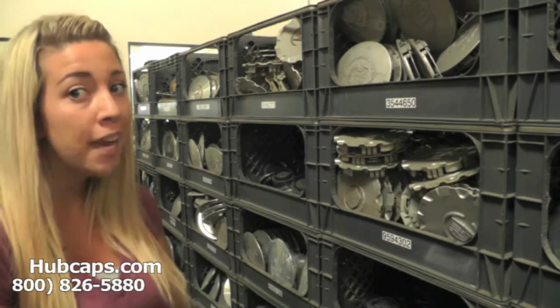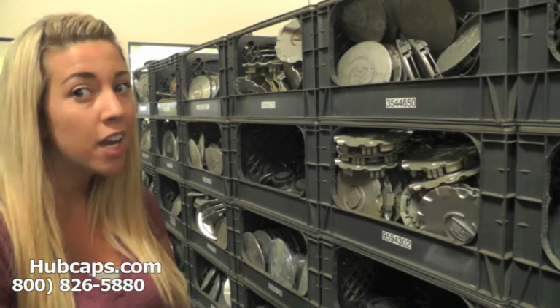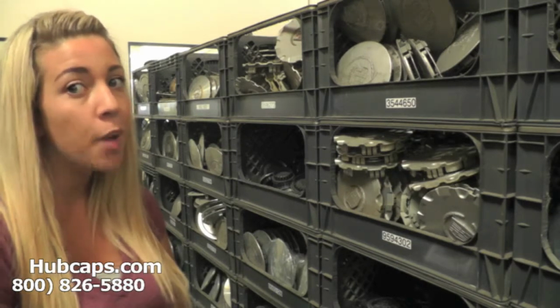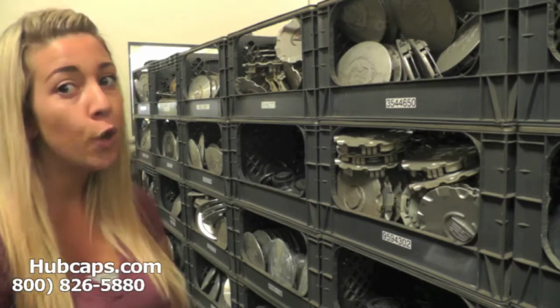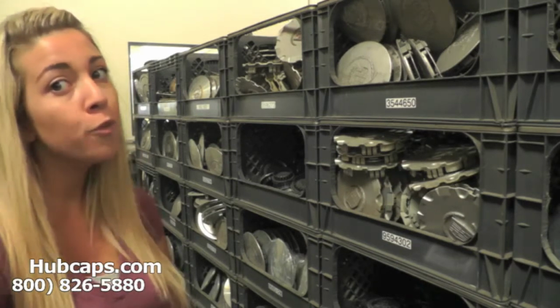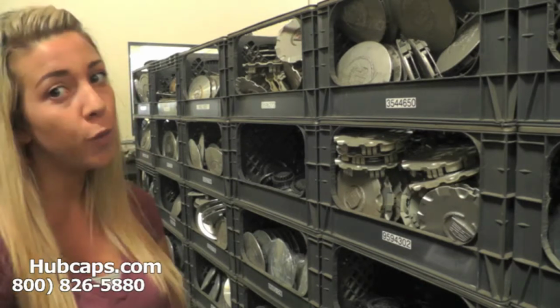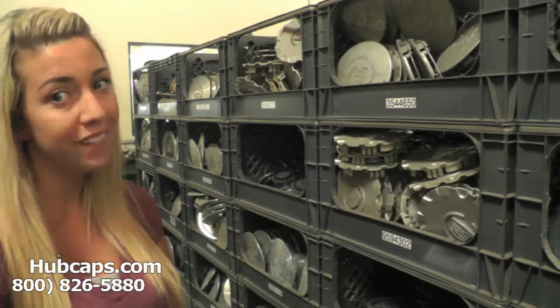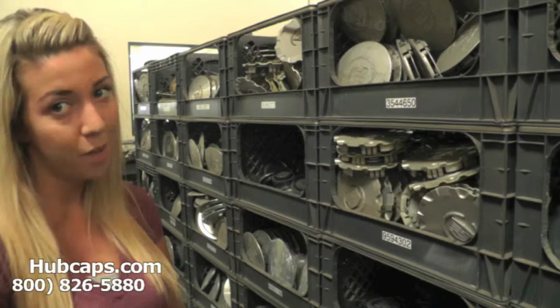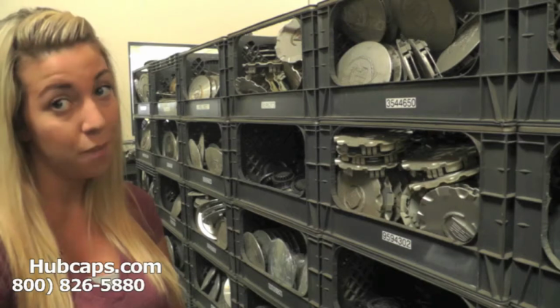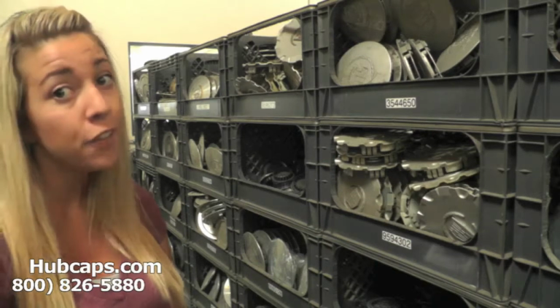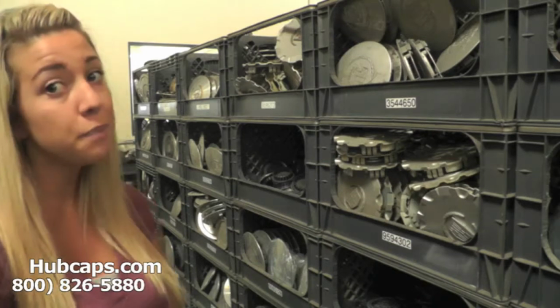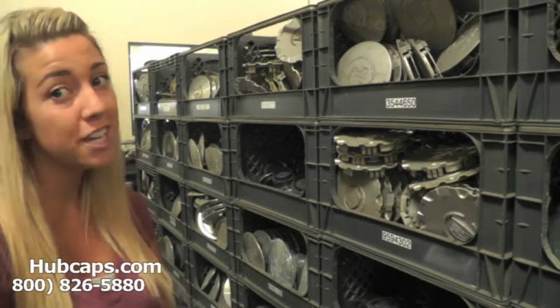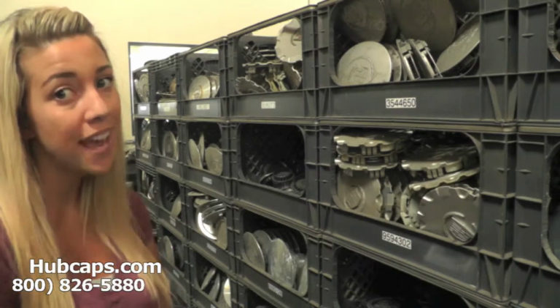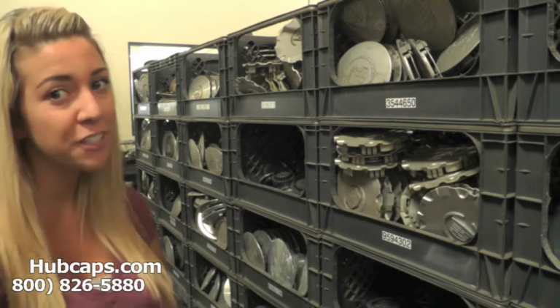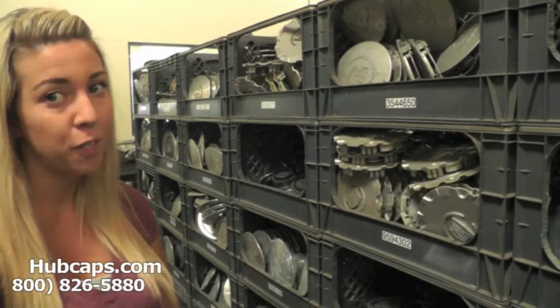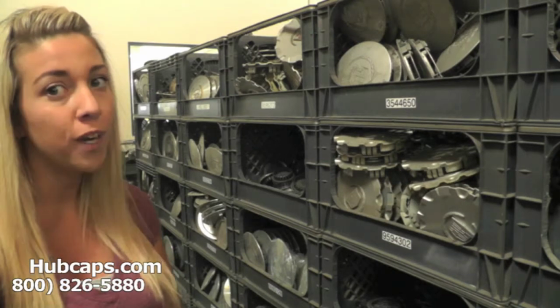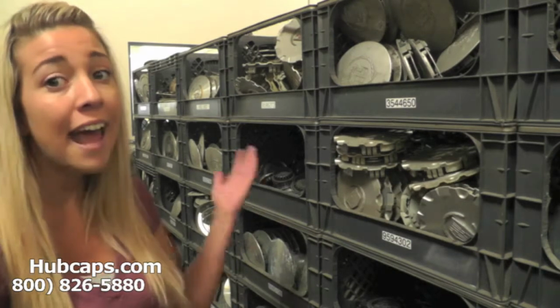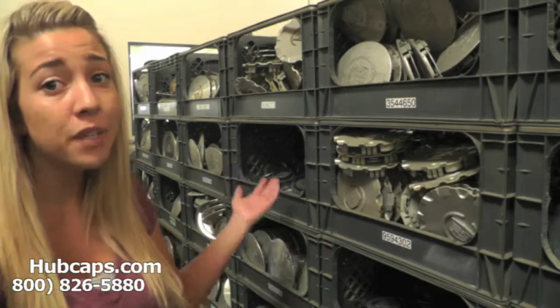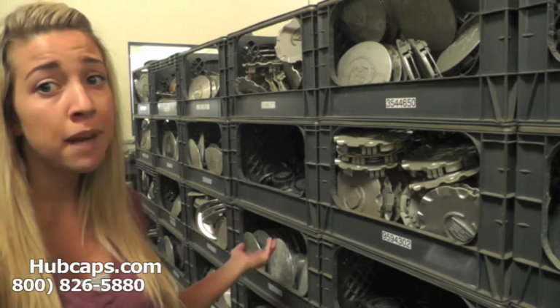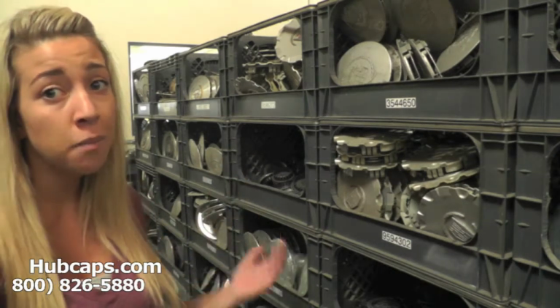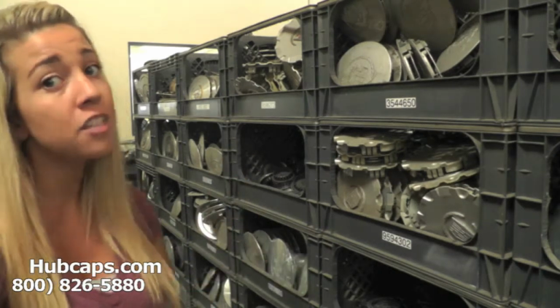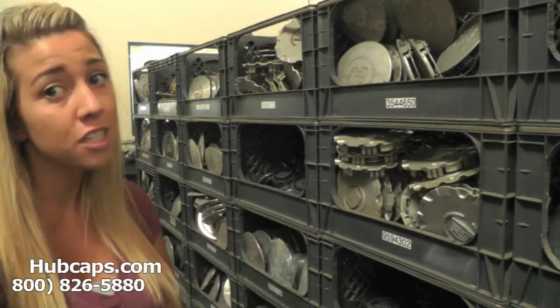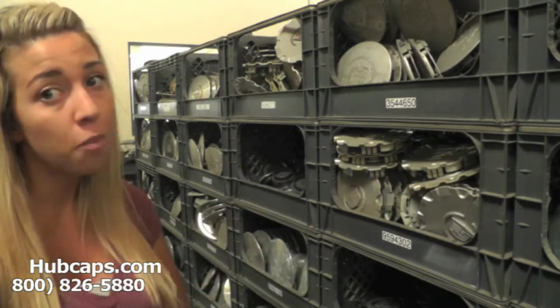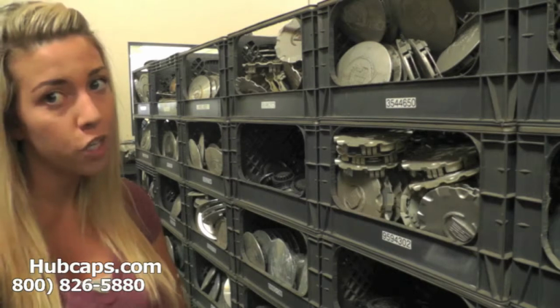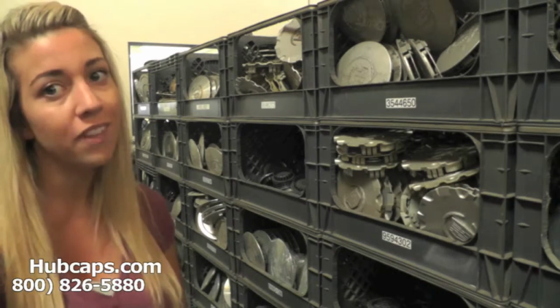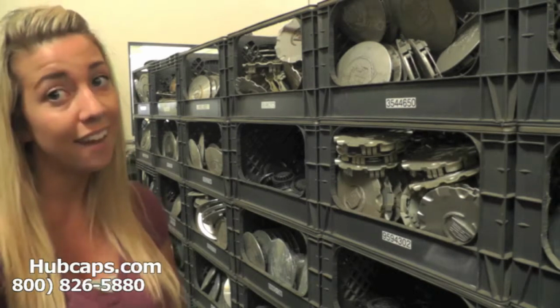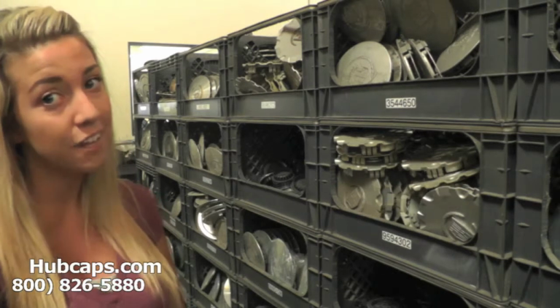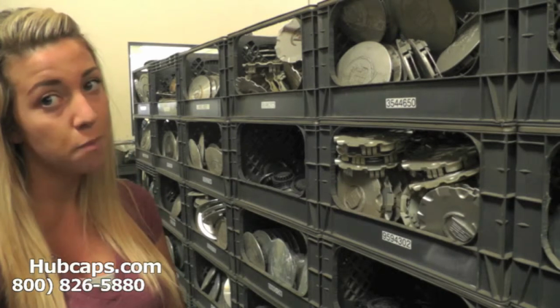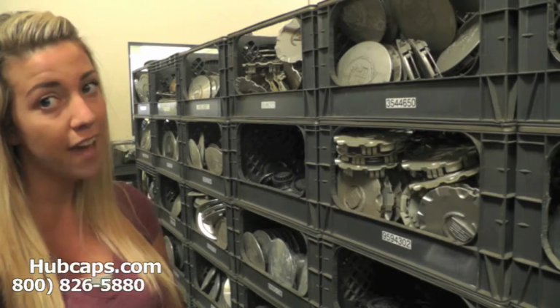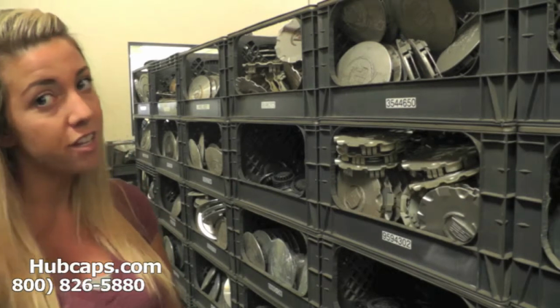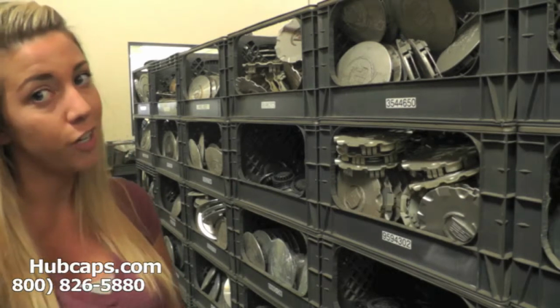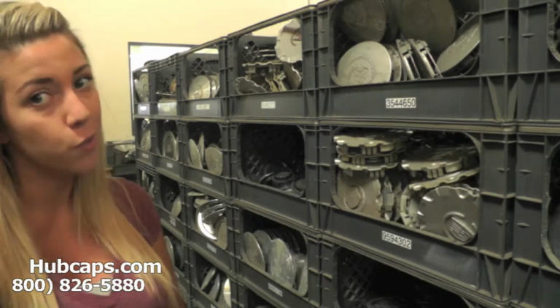Hubcaps.com is home of over one million hubcaps. There's a big chance we have what you're looking for. As you can see behind me, this is just a small portion of the Cadillac center caps we have here in our inventory.